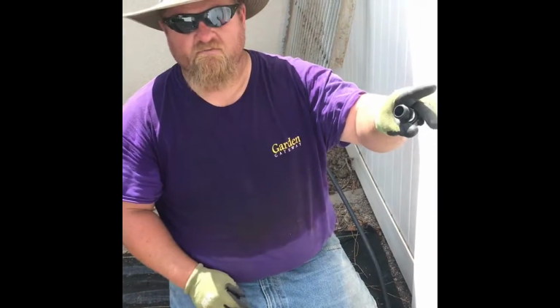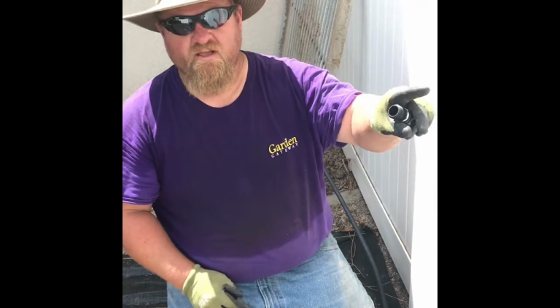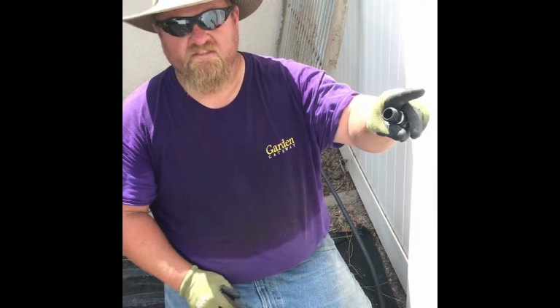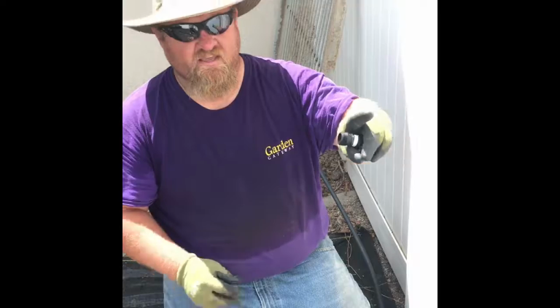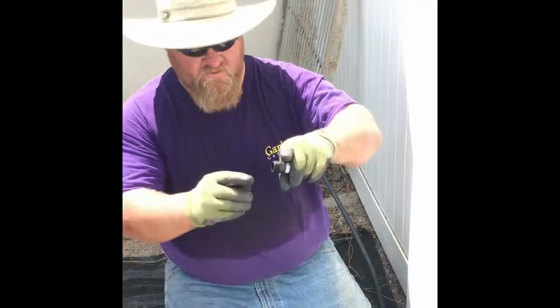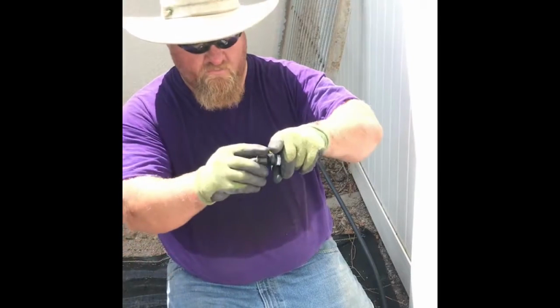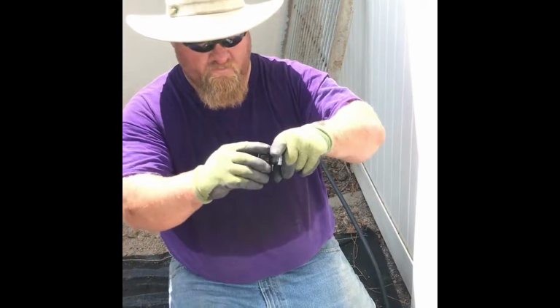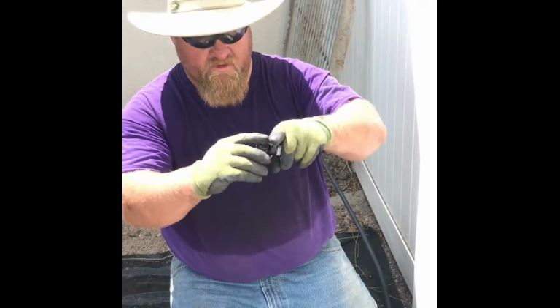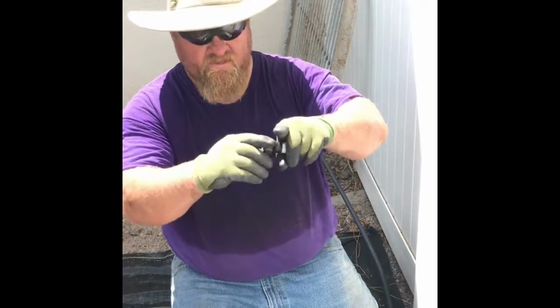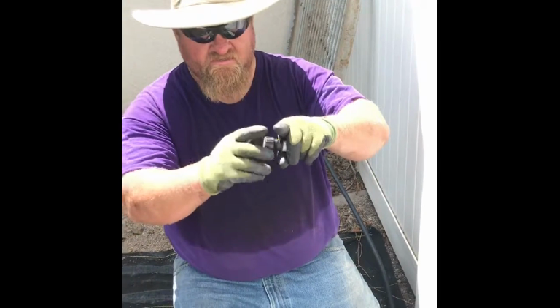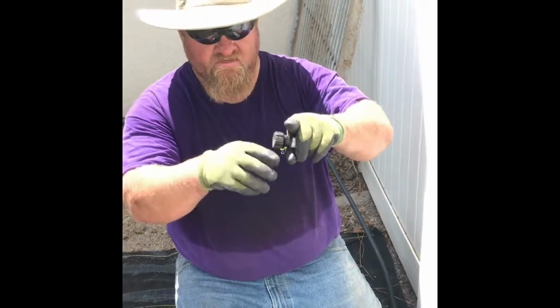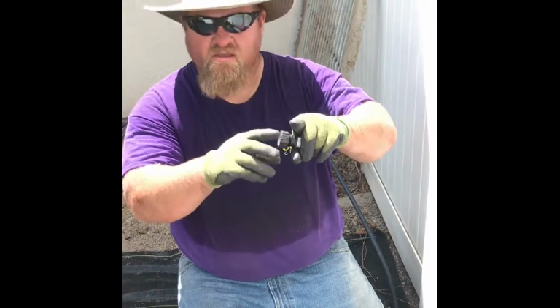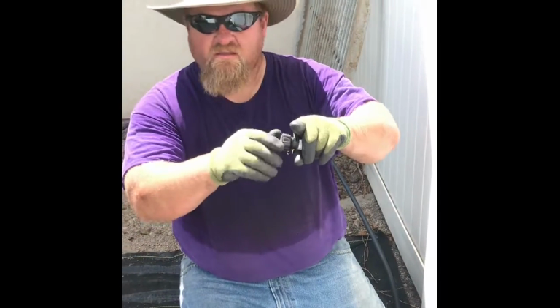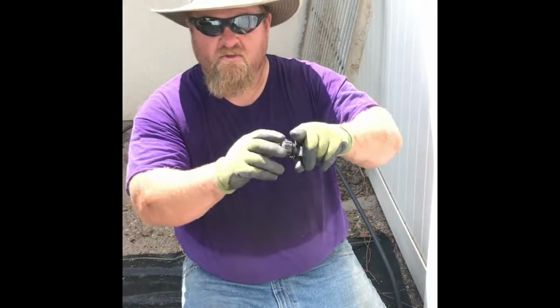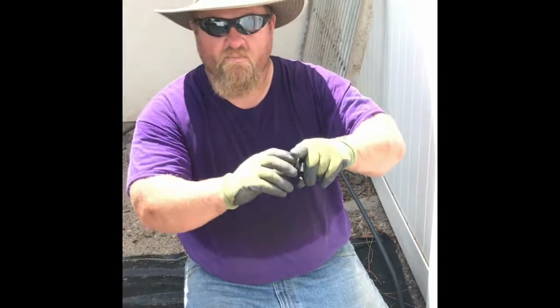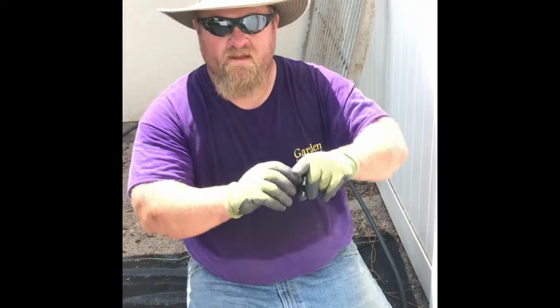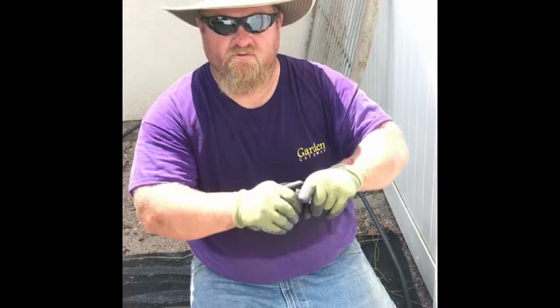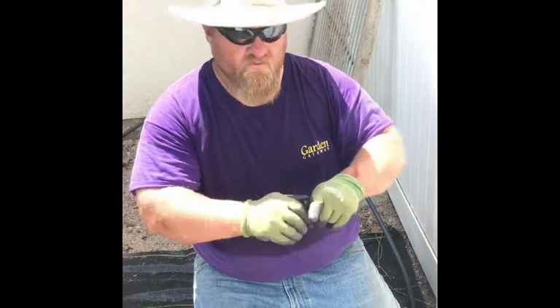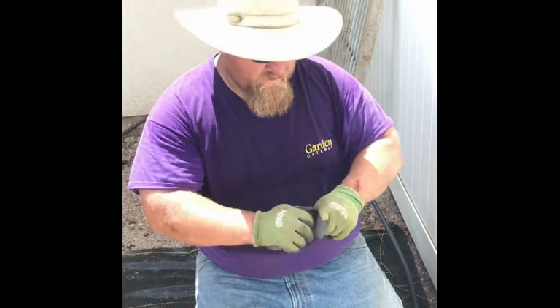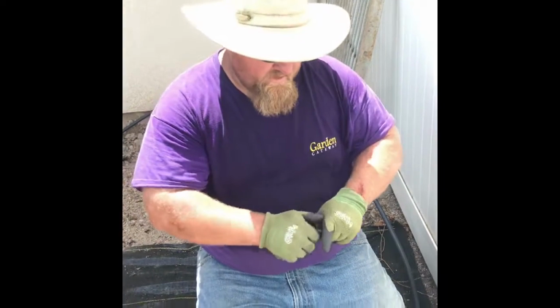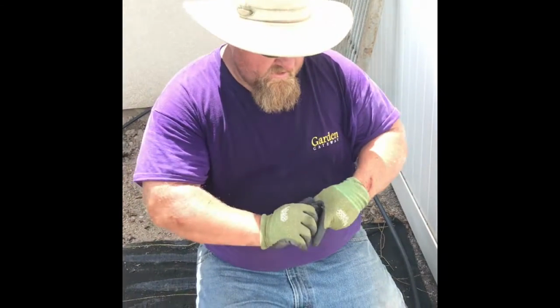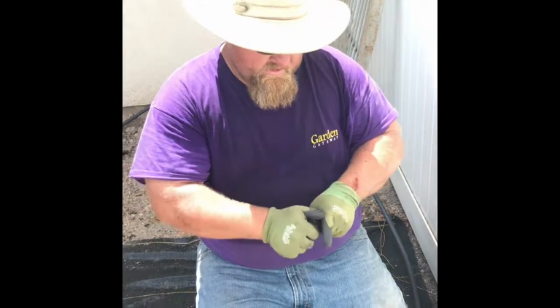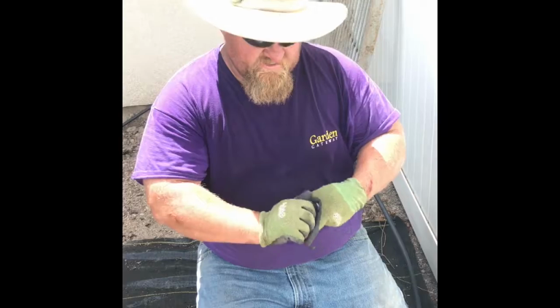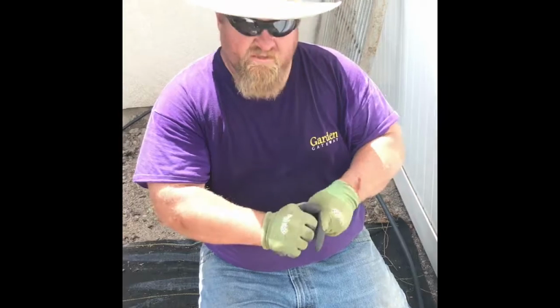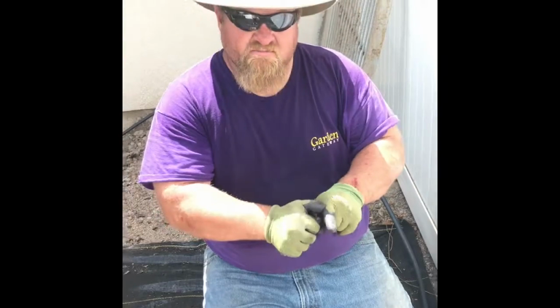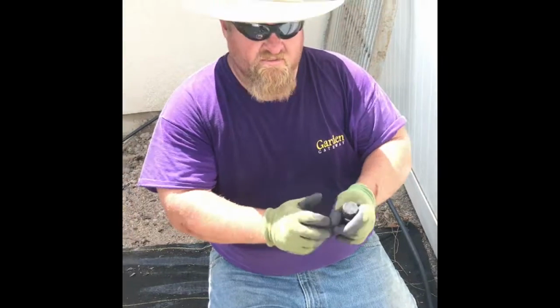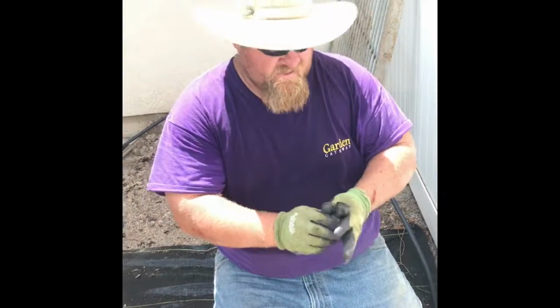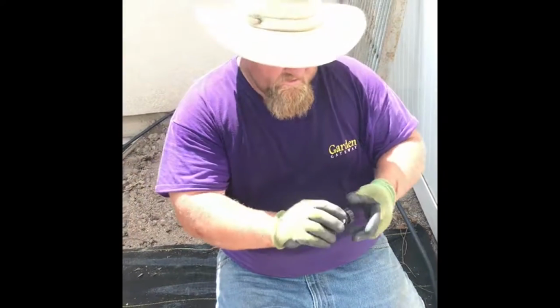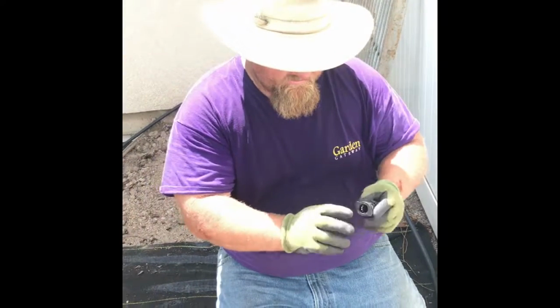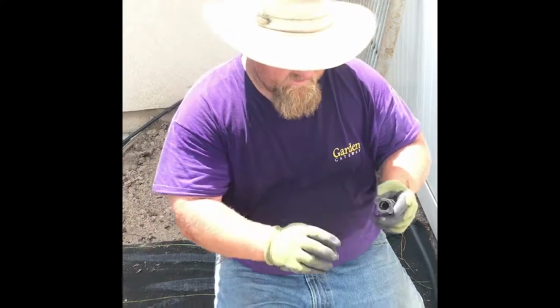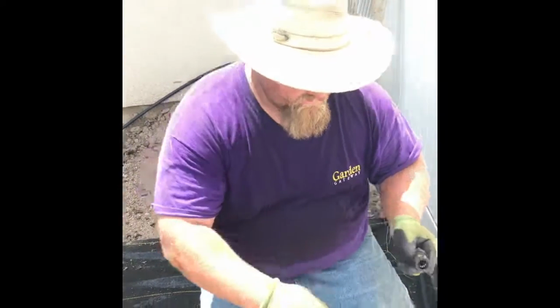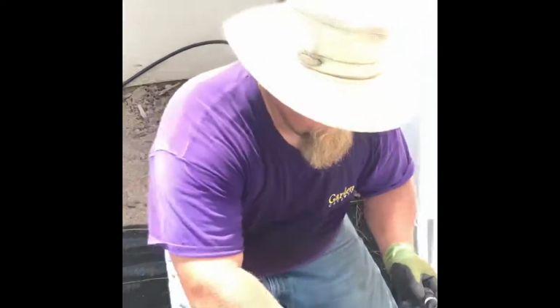Then I'm going to take a compression coupler — this one can actually screw off, so if you want to drain the water out of your lines at the end of the season, you can open that up and drain the water out.